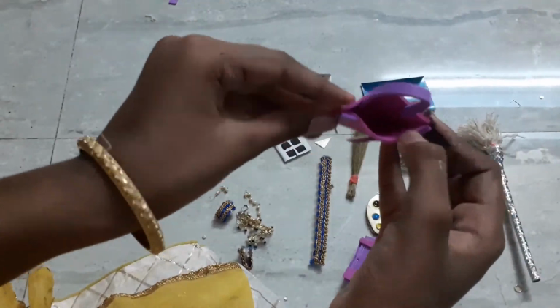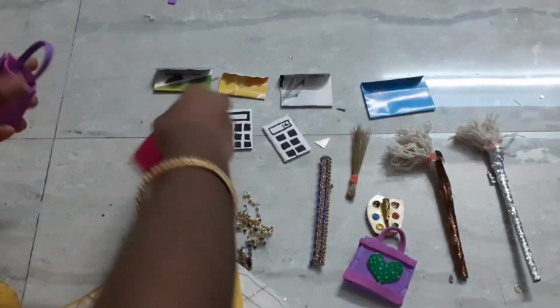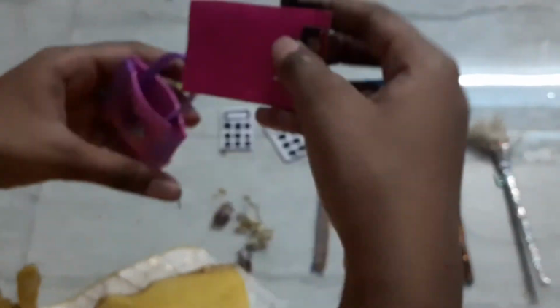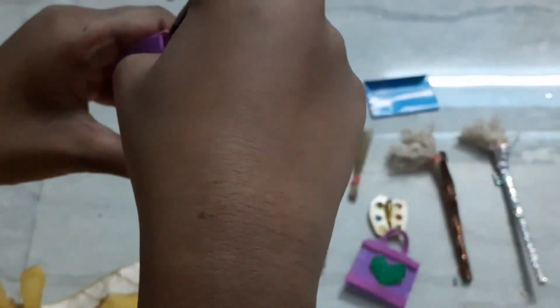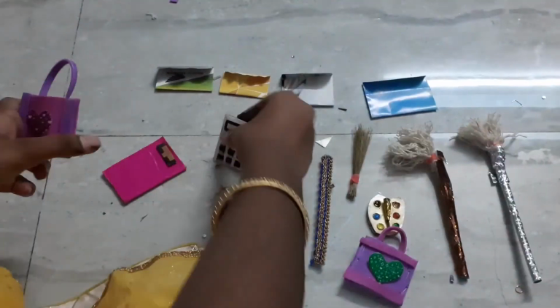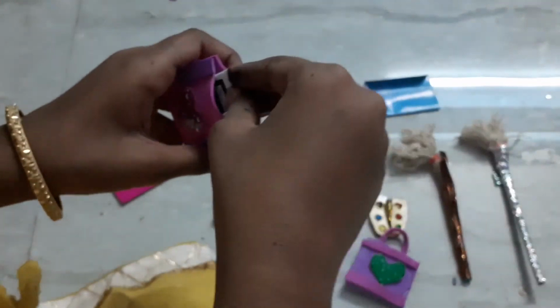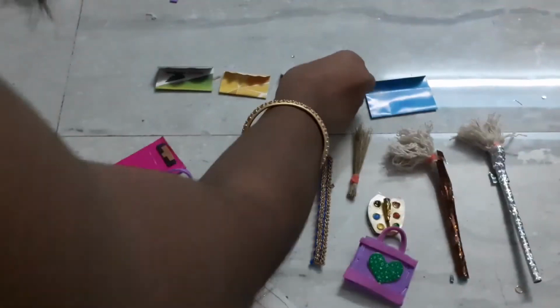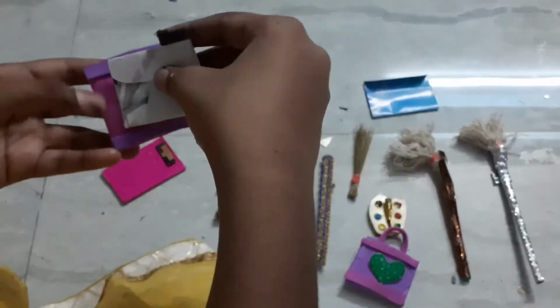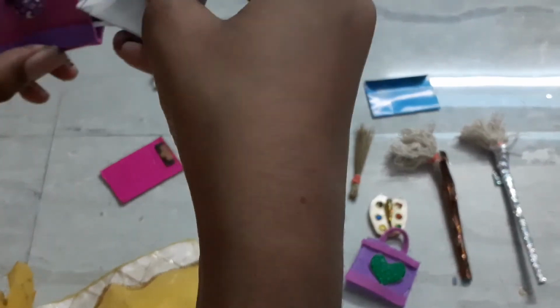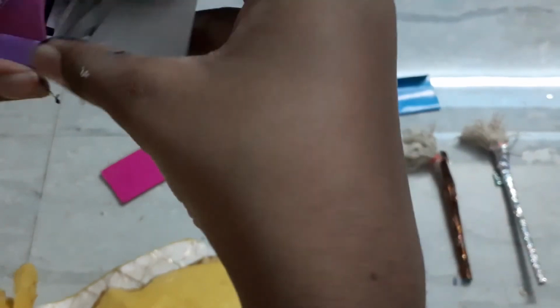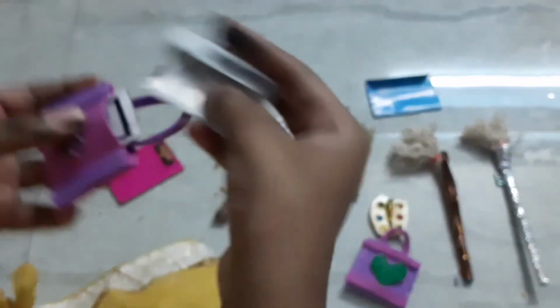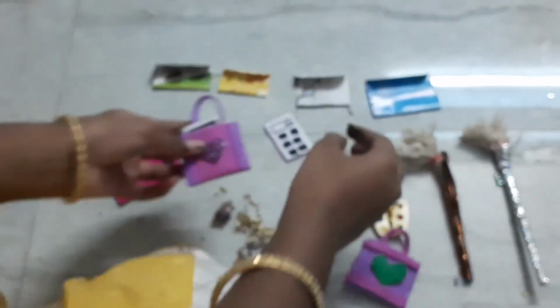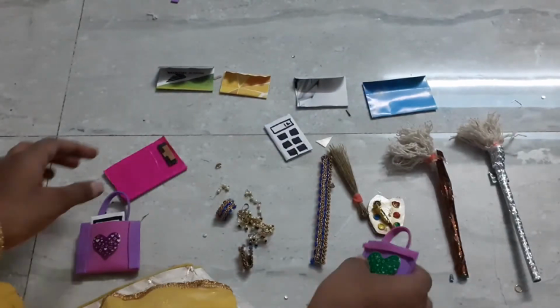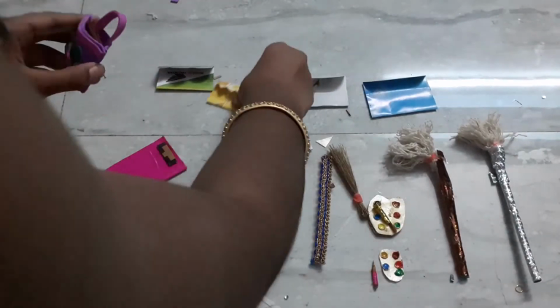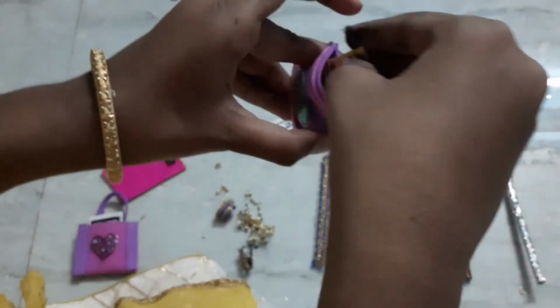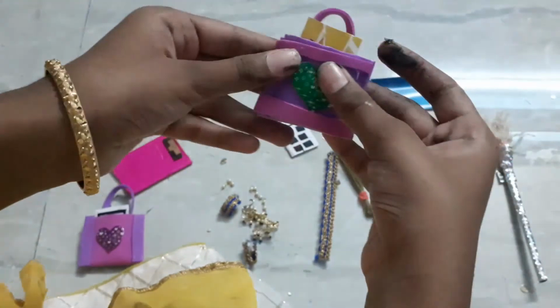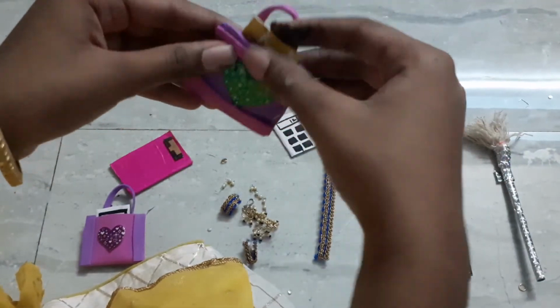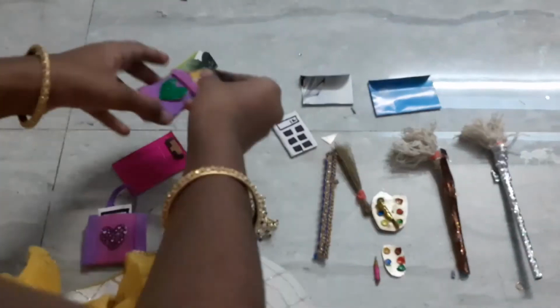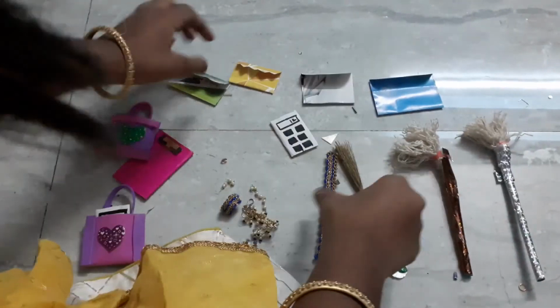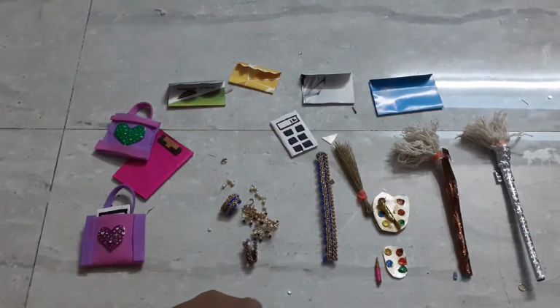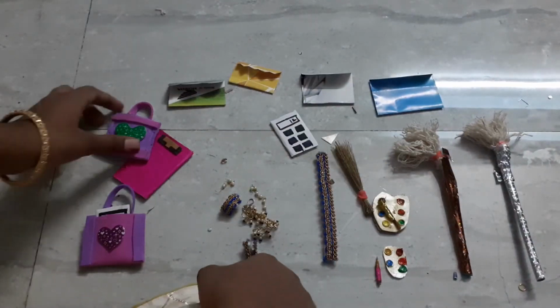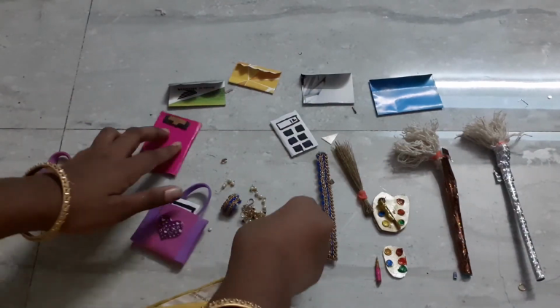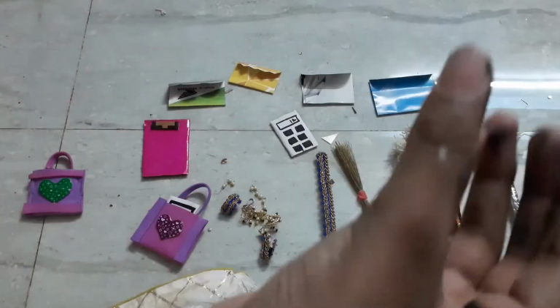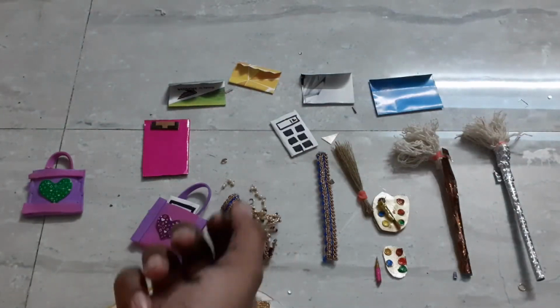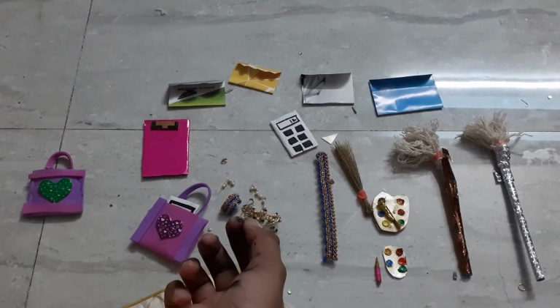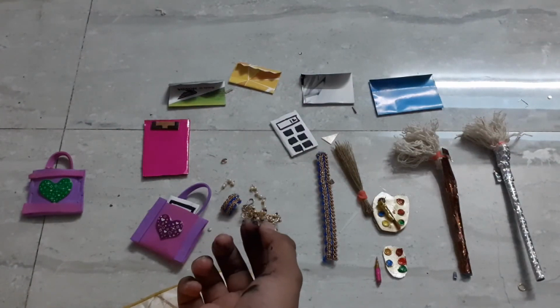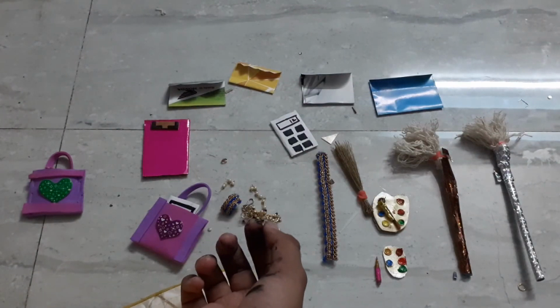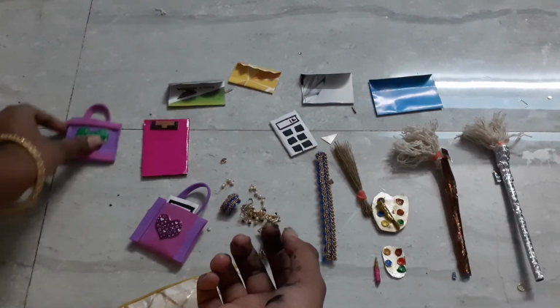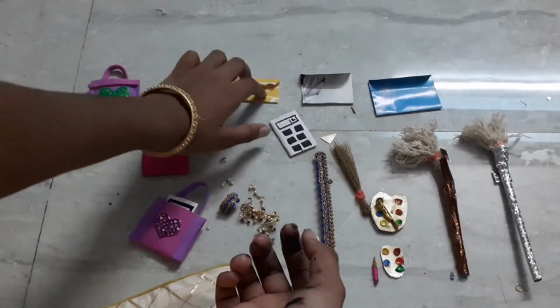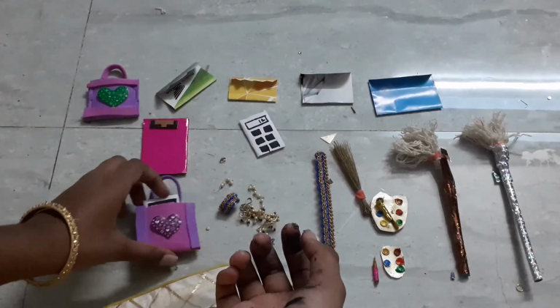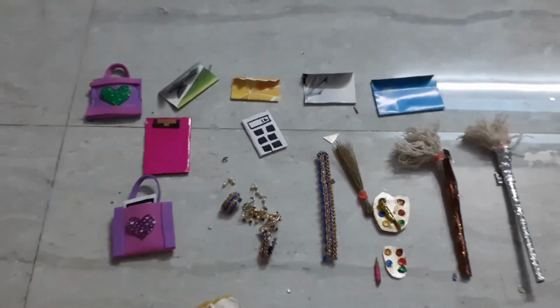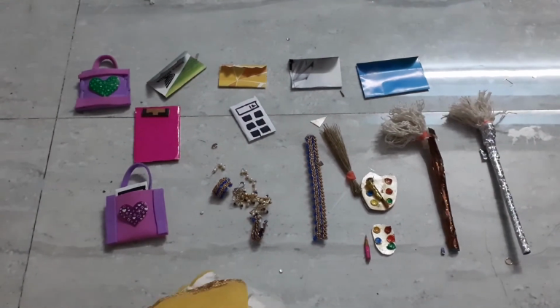Now inside mine I am going to put the calculators and show you — if you make the handbag bigger, you can put many more items inside it.